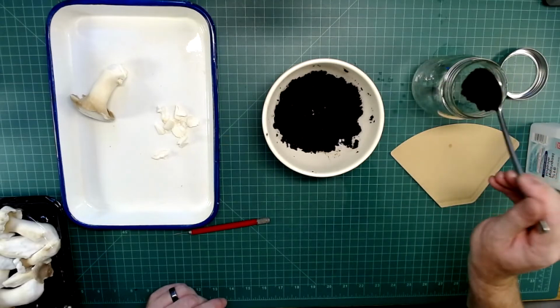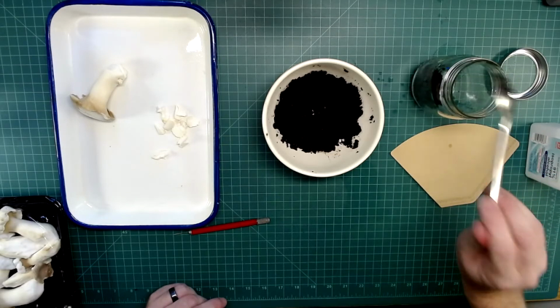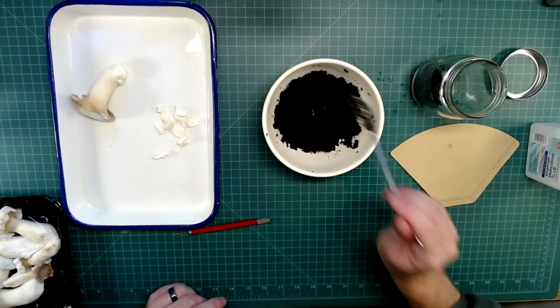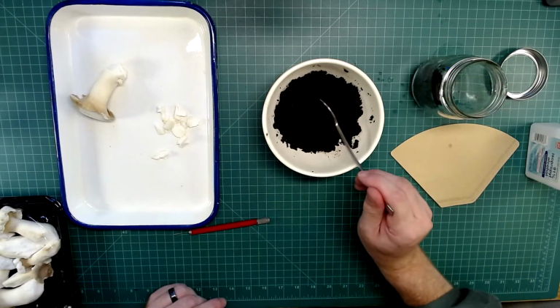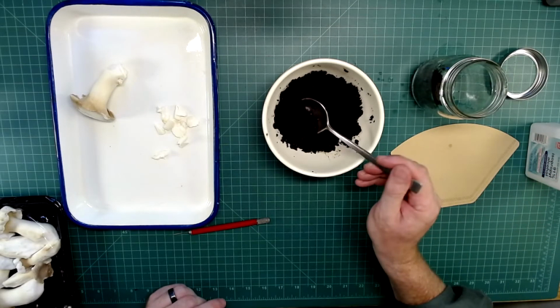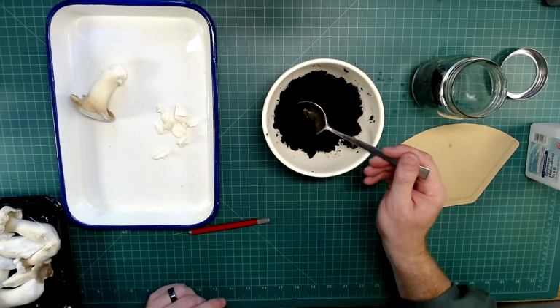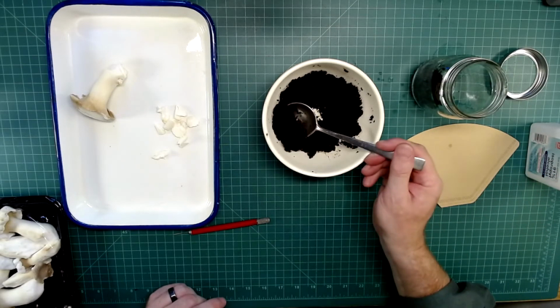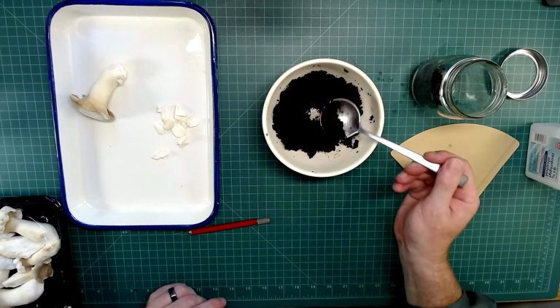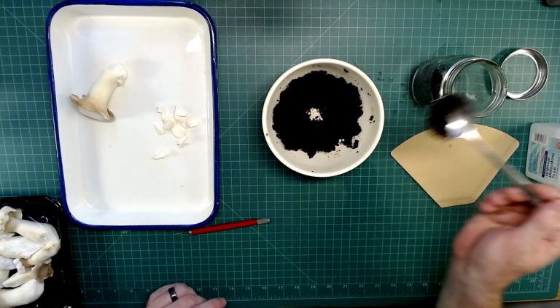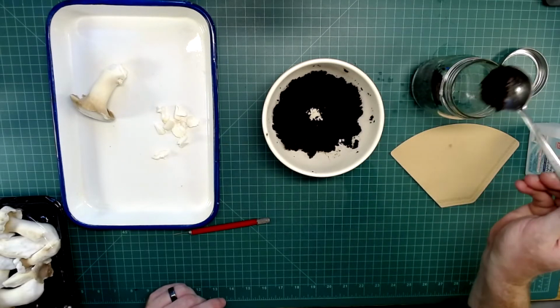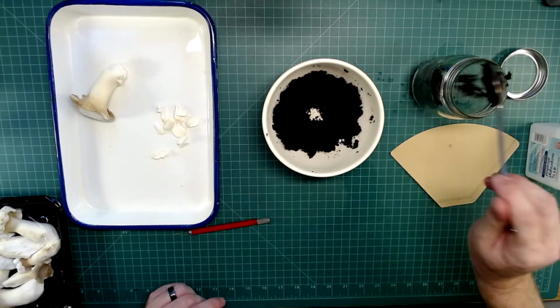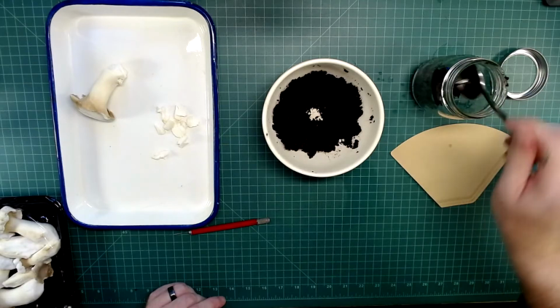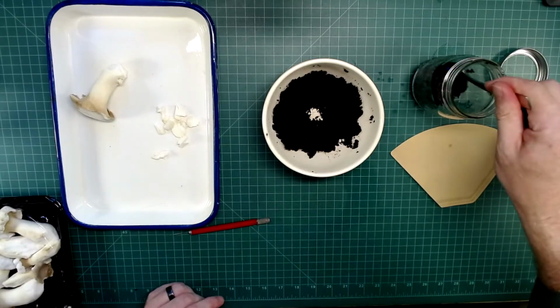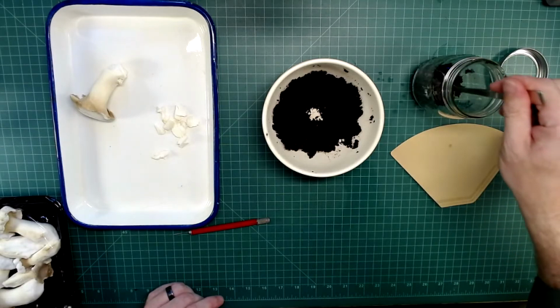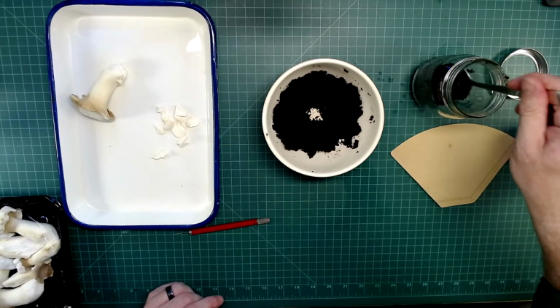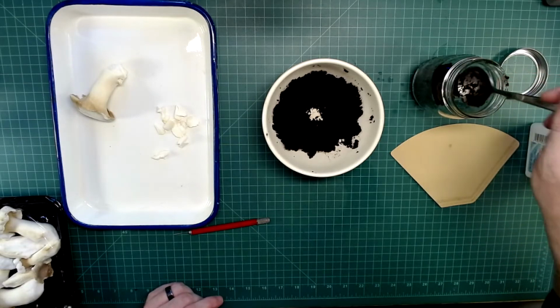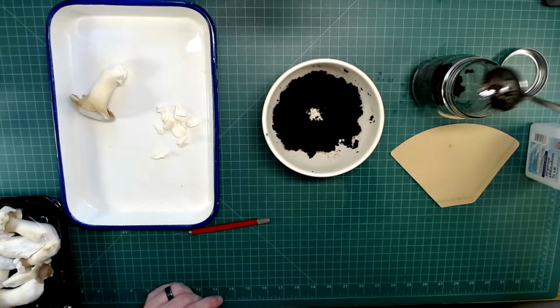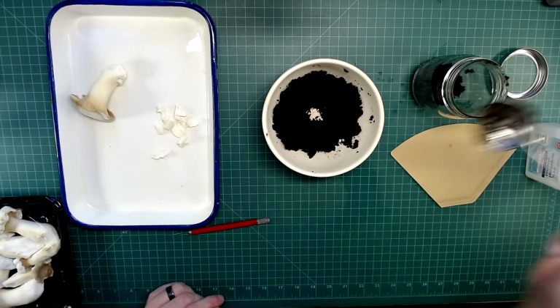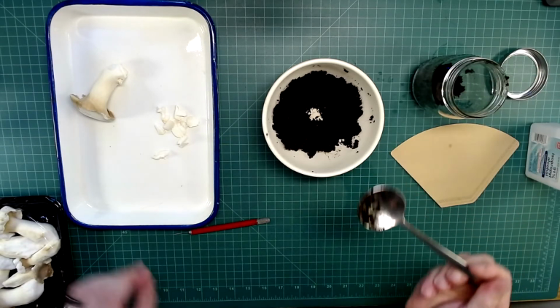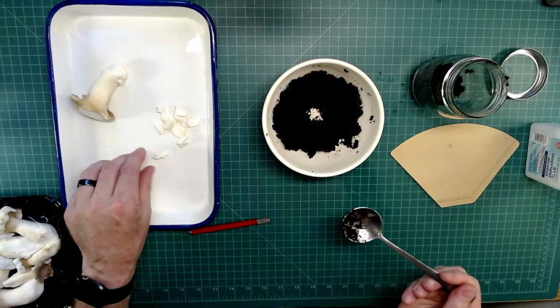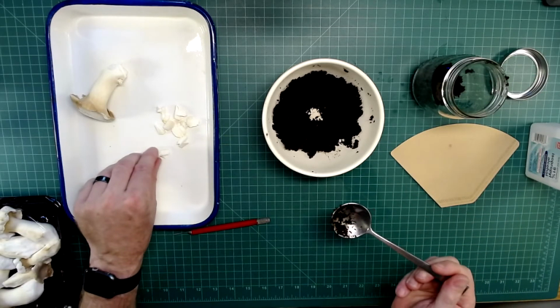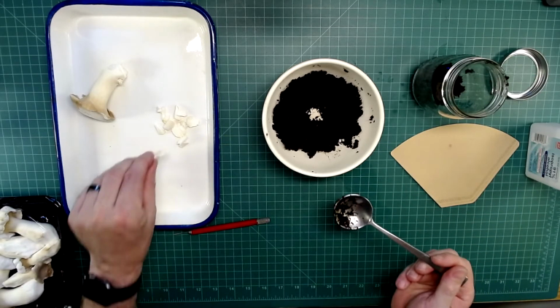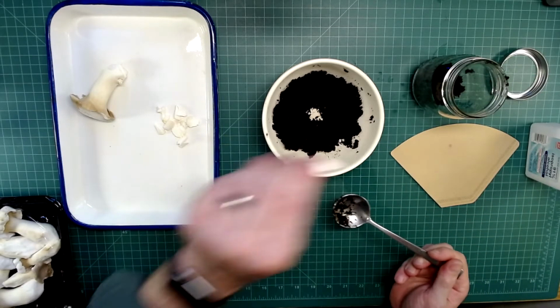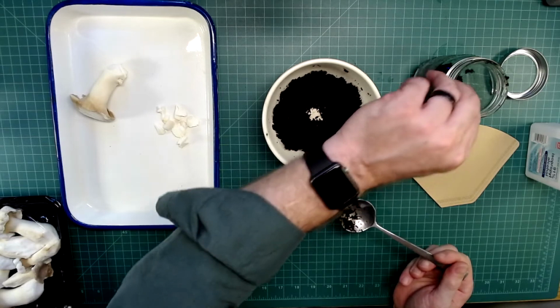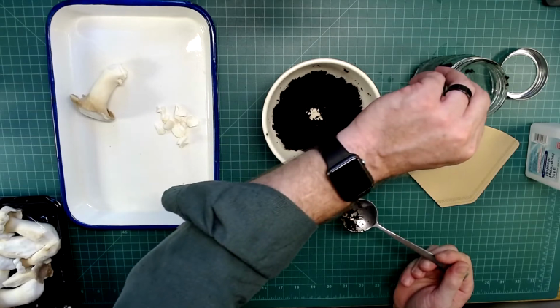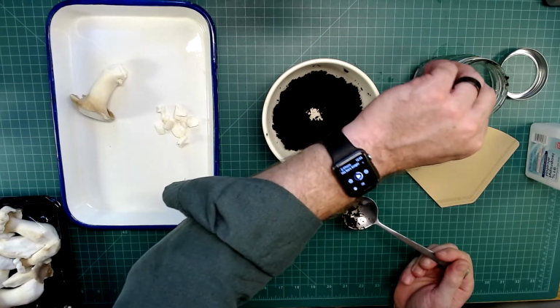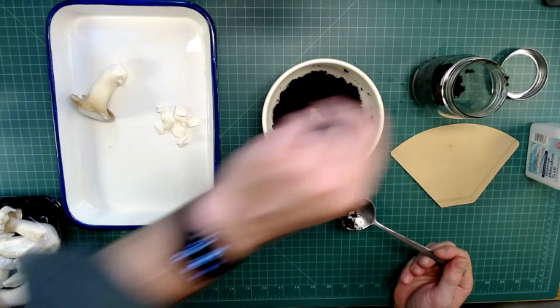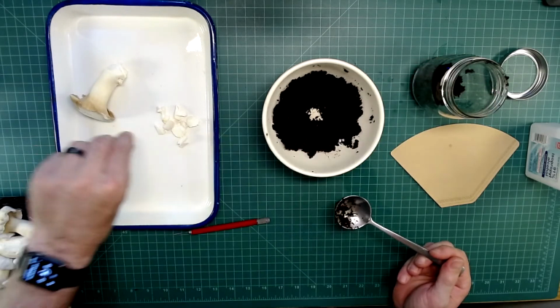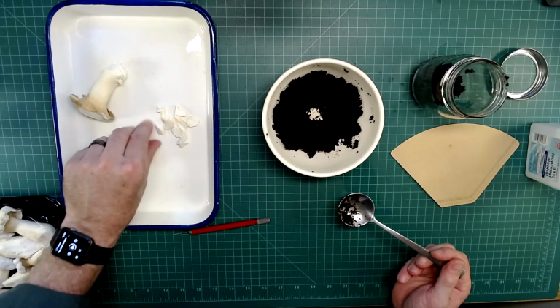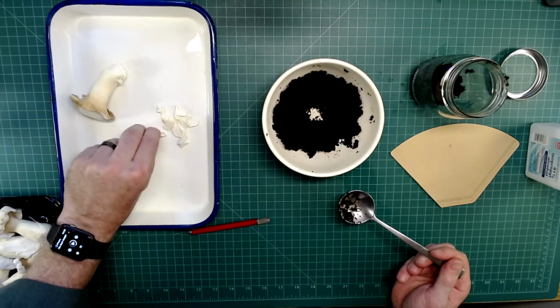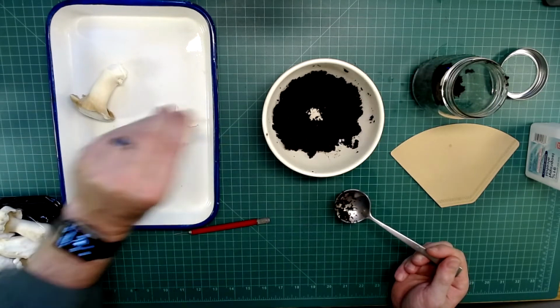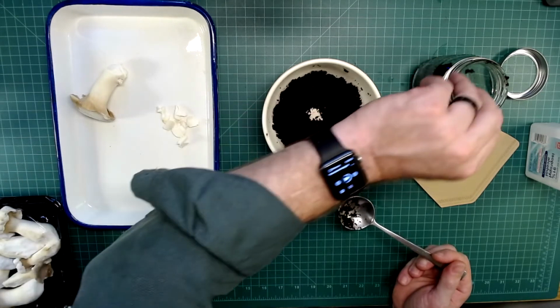The coffee grounds should be moist because the moisture is important. Once you lay down a layer, you just basically drop little pieces of the mushroom in around the edges and distribute them out.